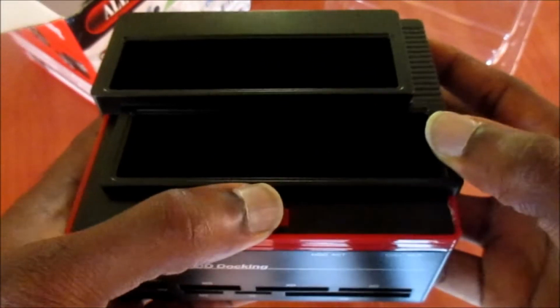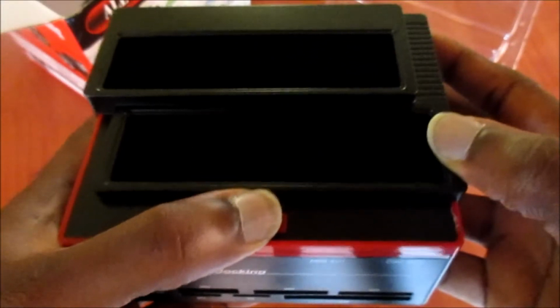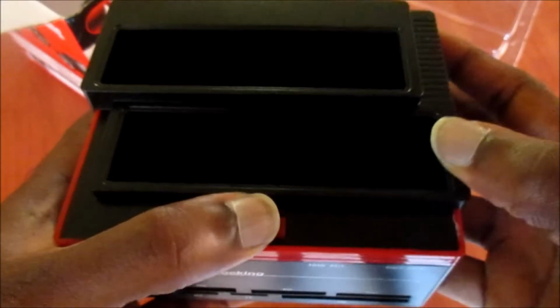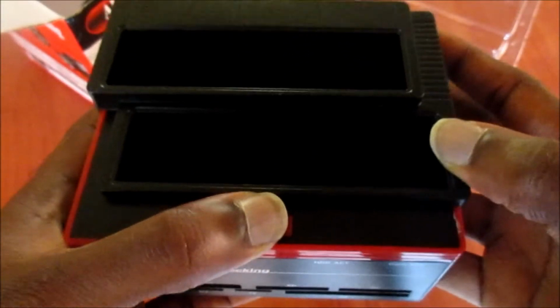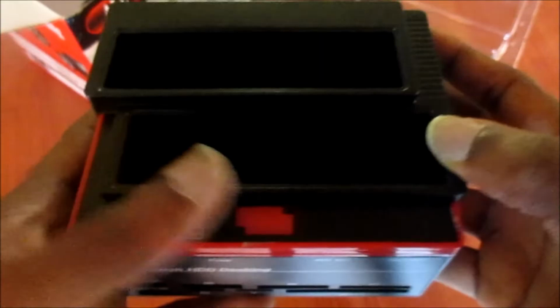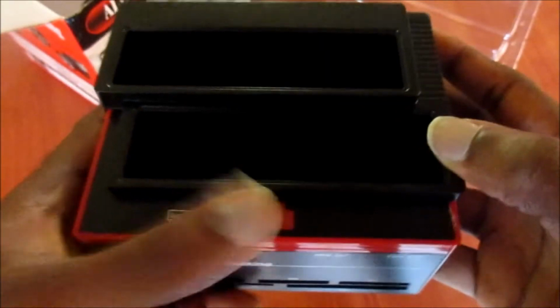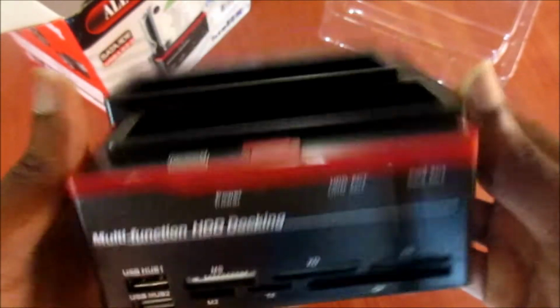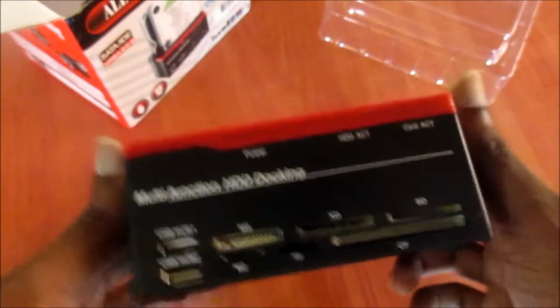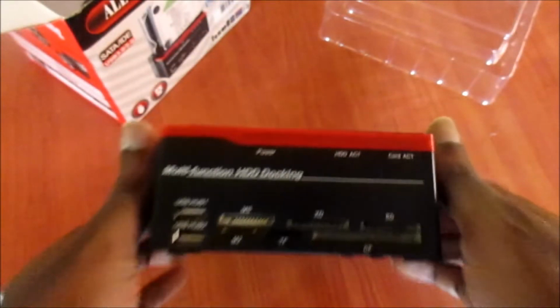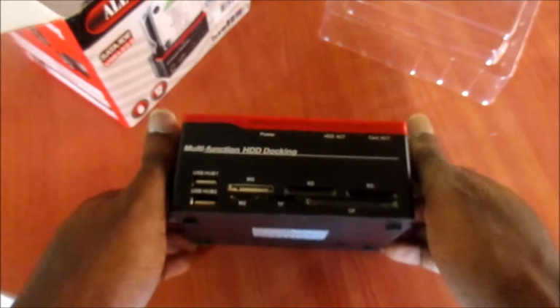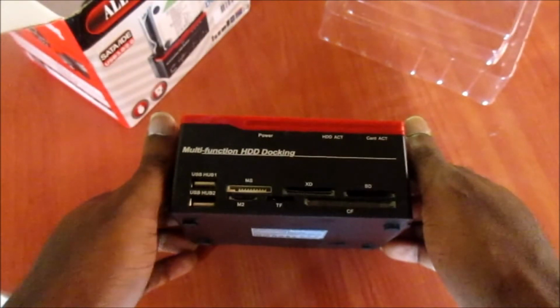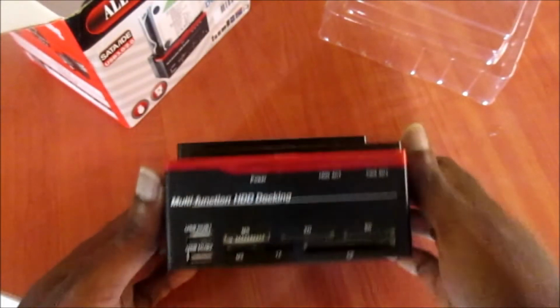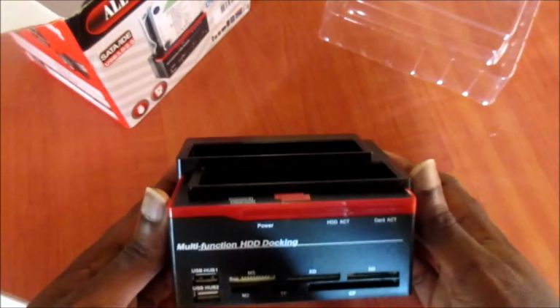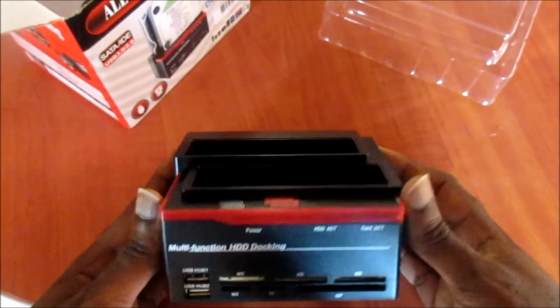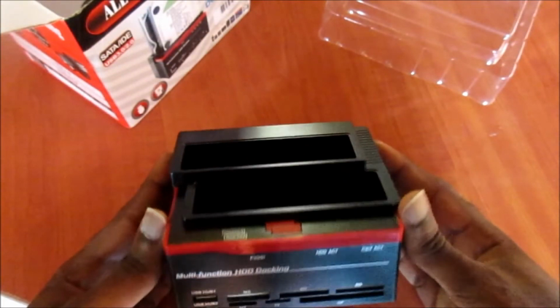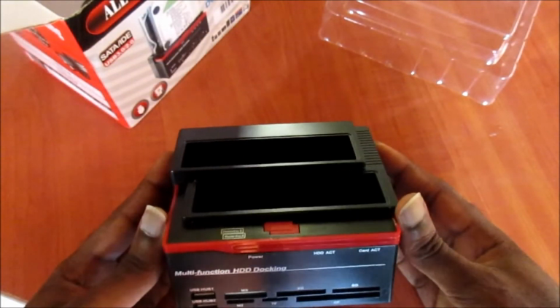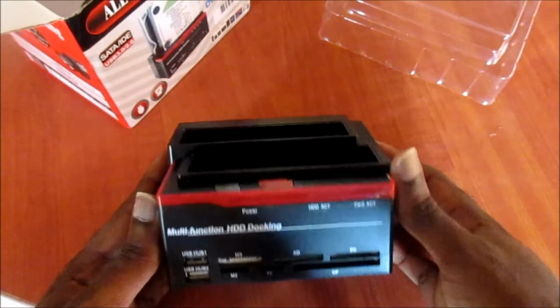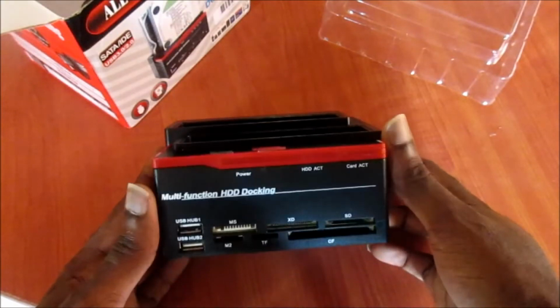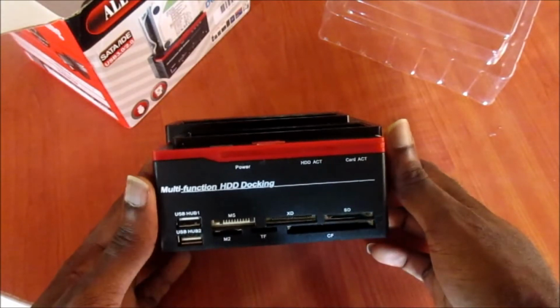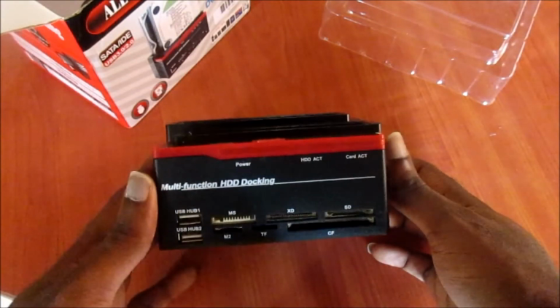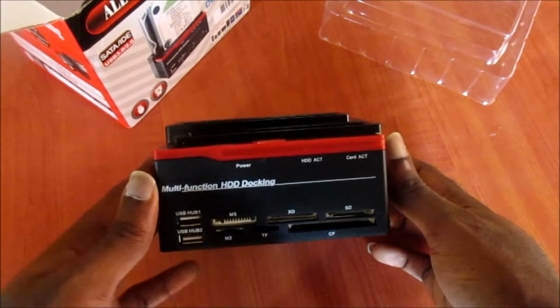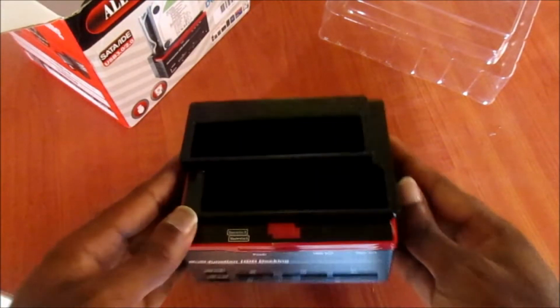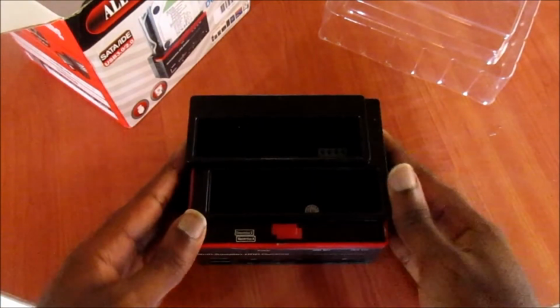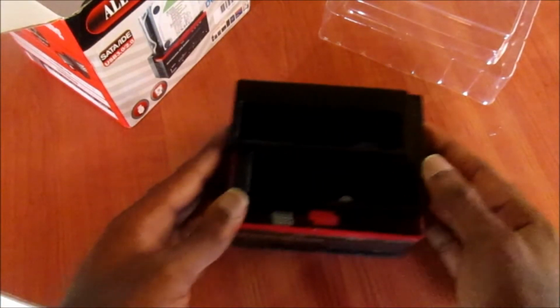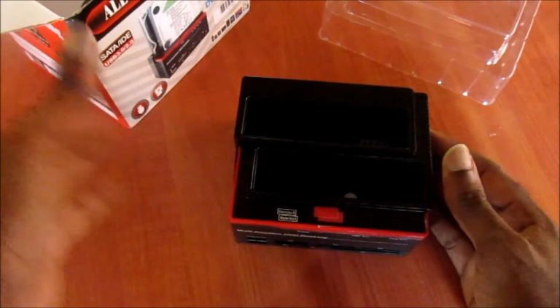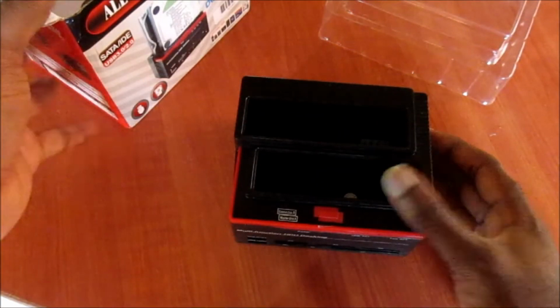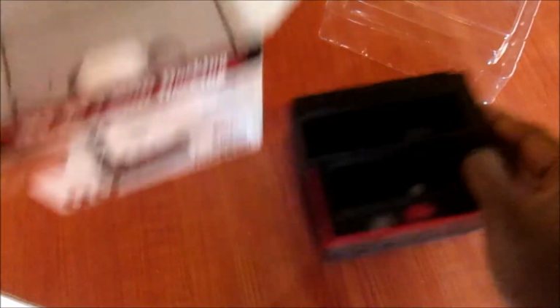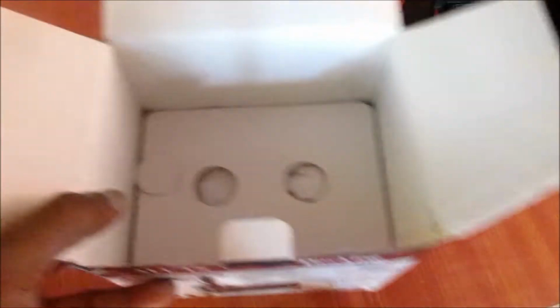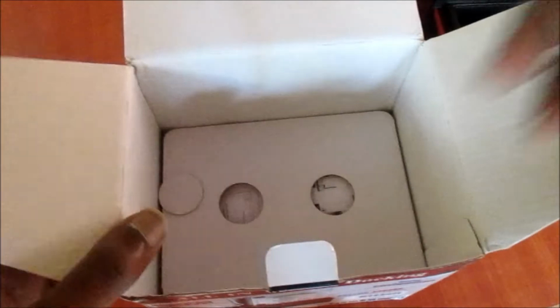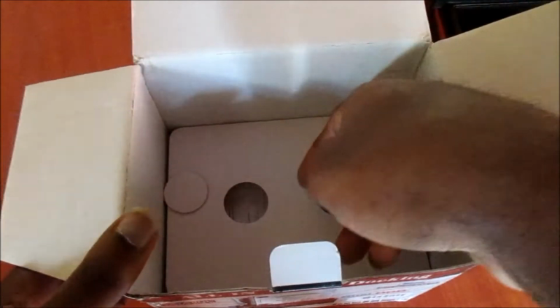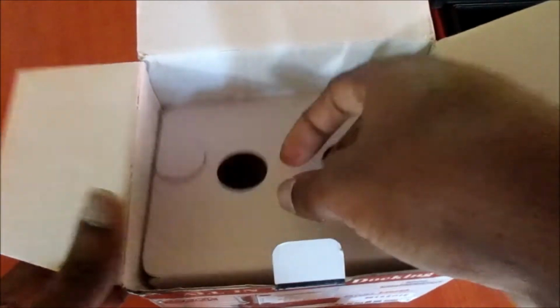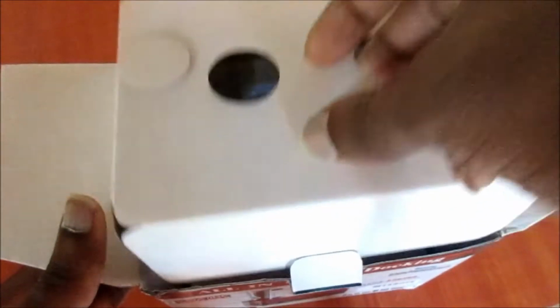I do like this one — we have the power button here. I like this one, it is more durable than the rest and it's more expensive as well. Let's see what else is in the package.